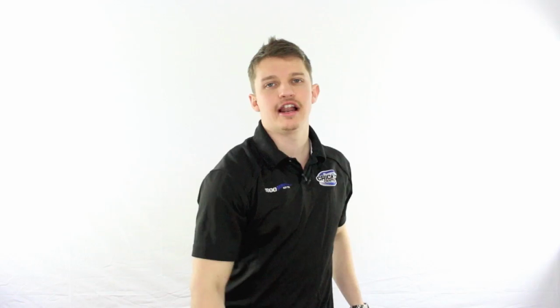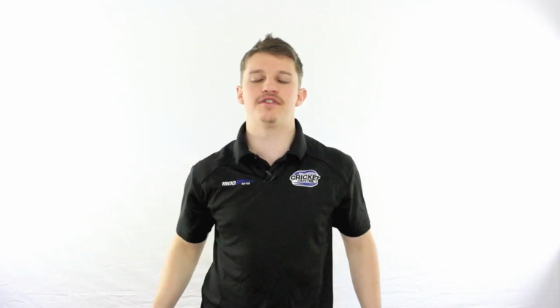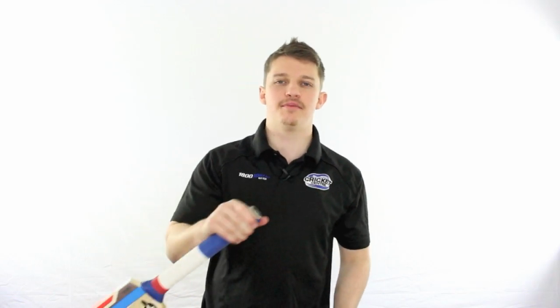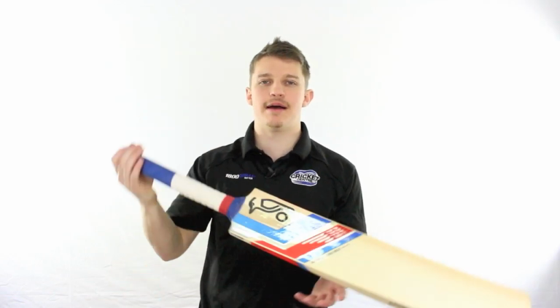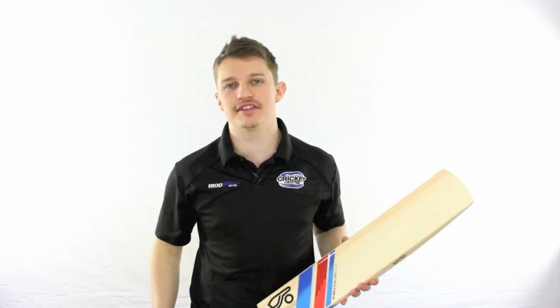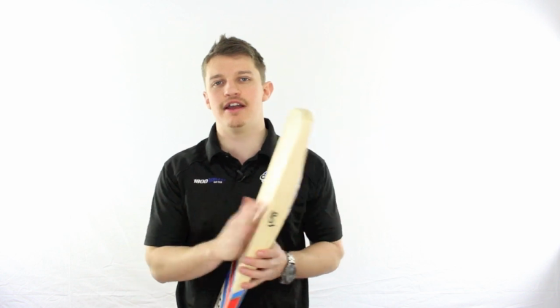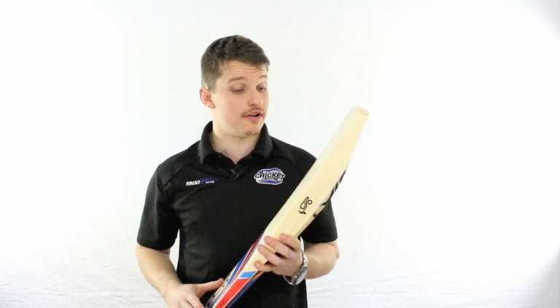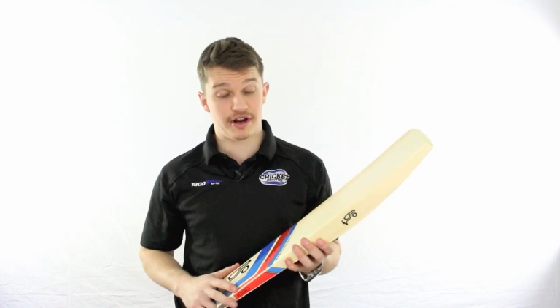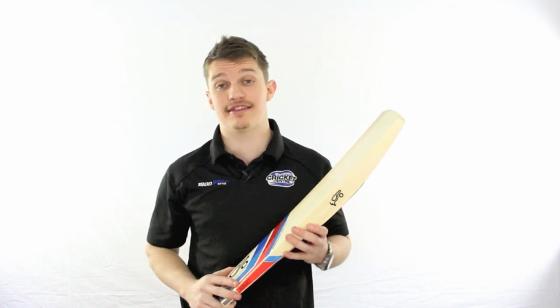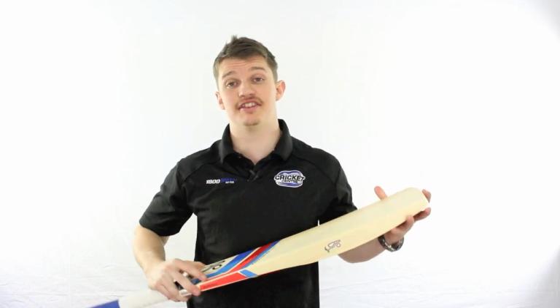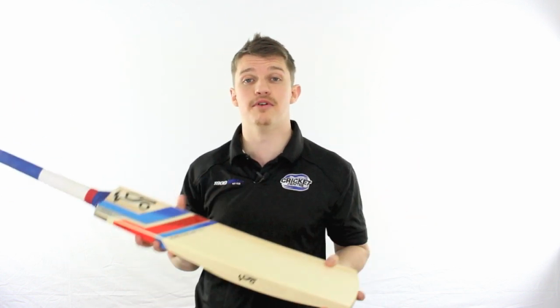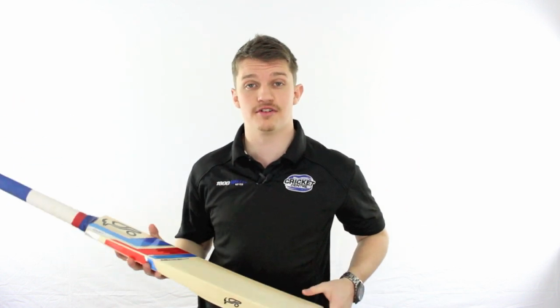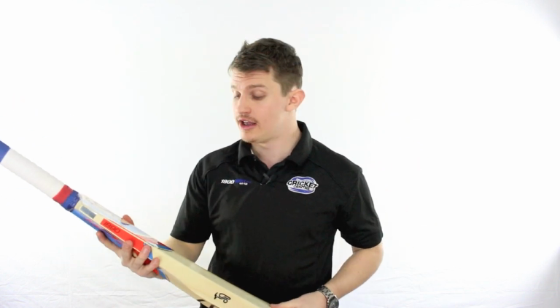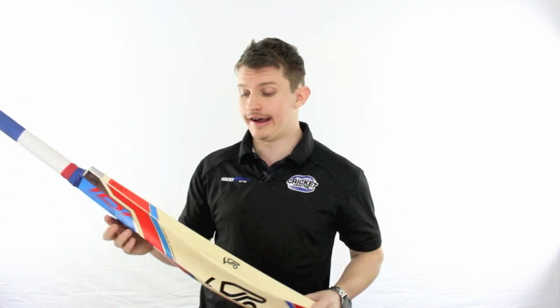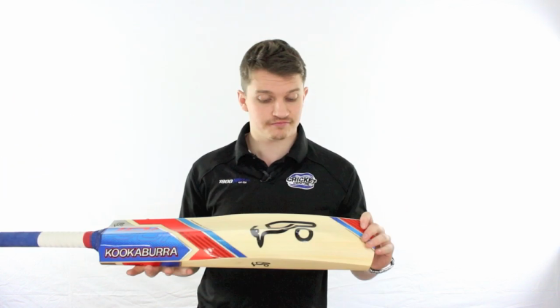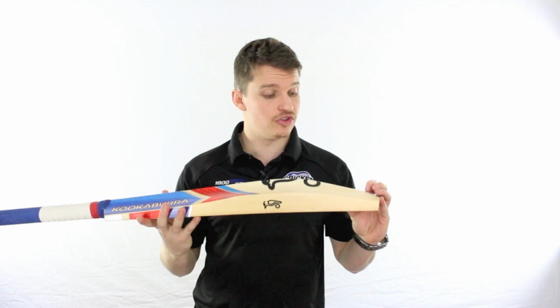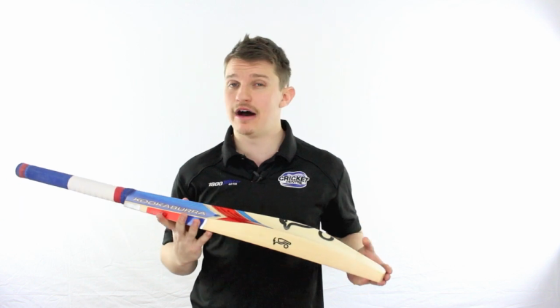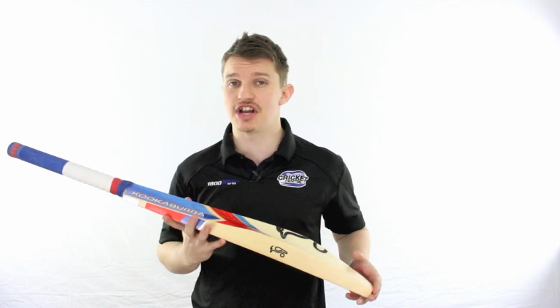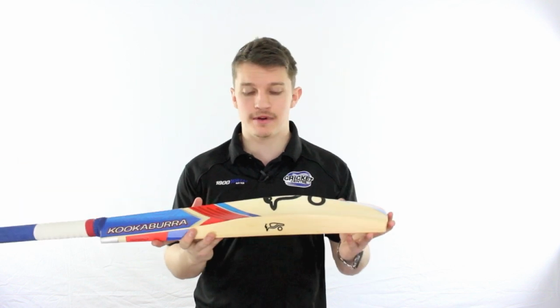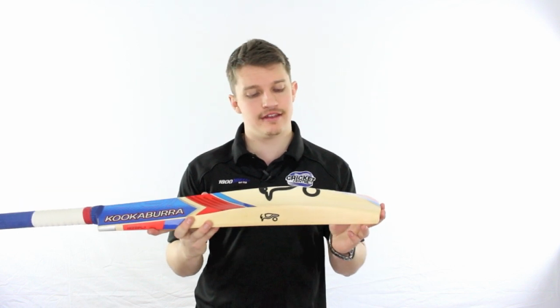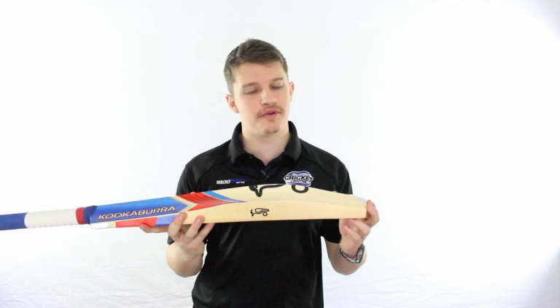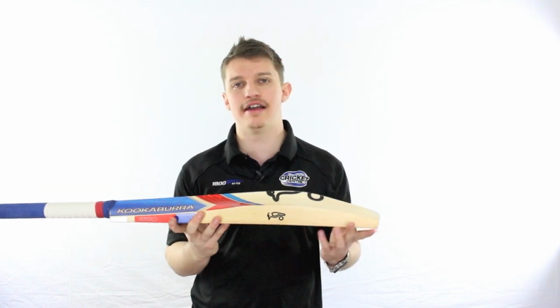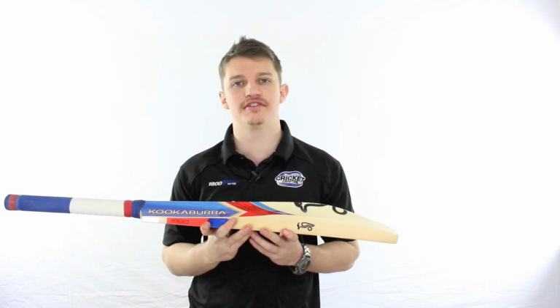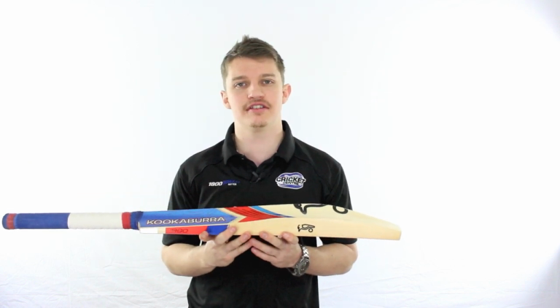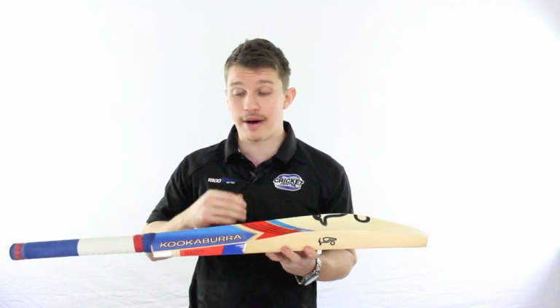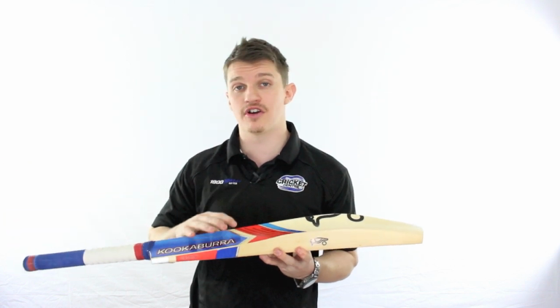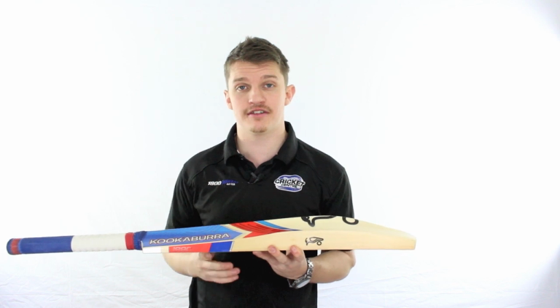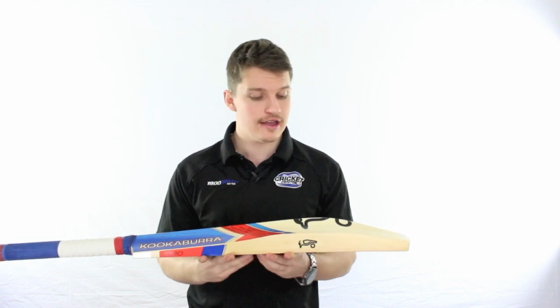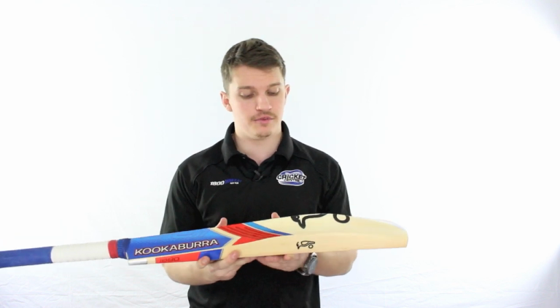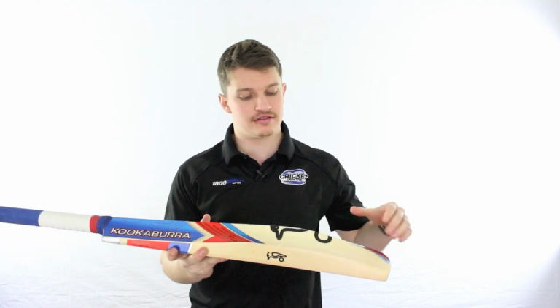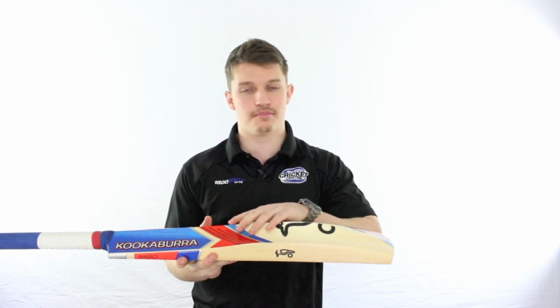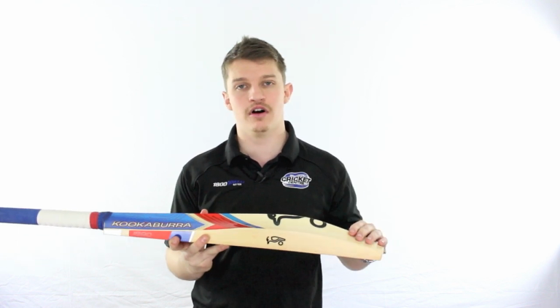G'day guys, Fraser here from the Greg Chappell Cricket Centre. We're bringing back this season the Bubble by the guys at Kookaburra. Not much has changed, but there's probably one main difference this season, apart from the cosmetics of the bat, which is the profiling.